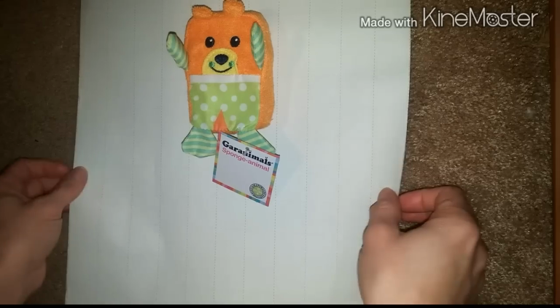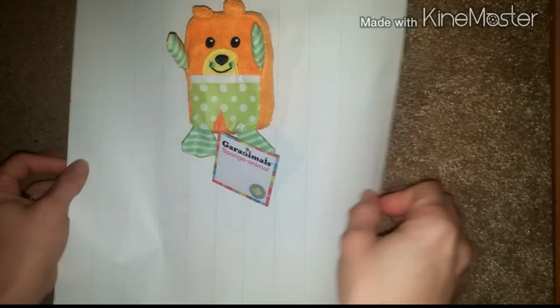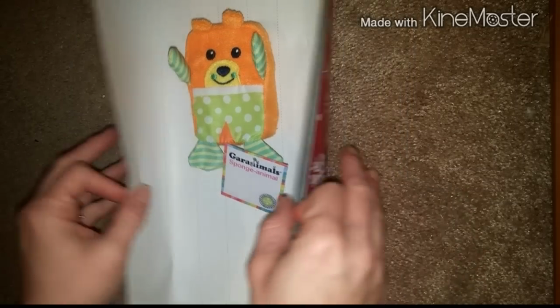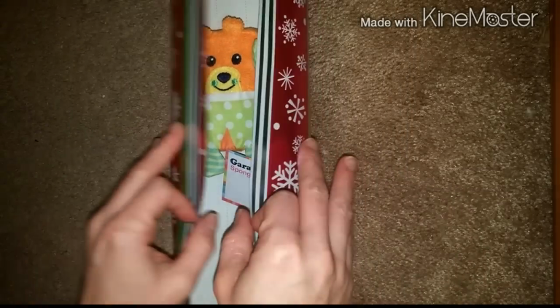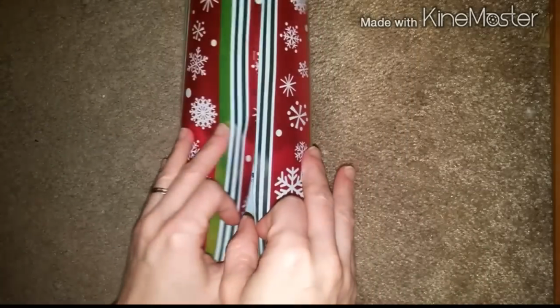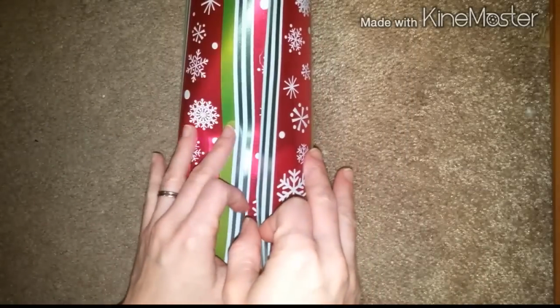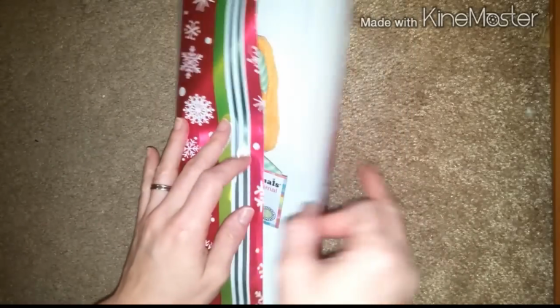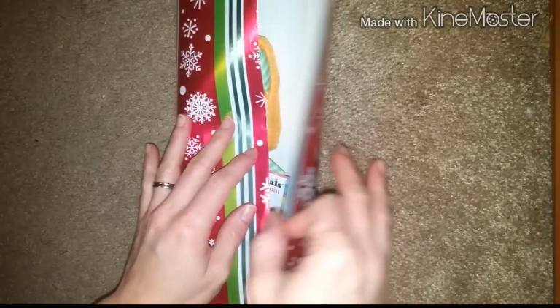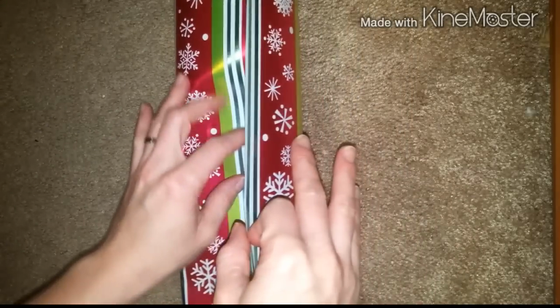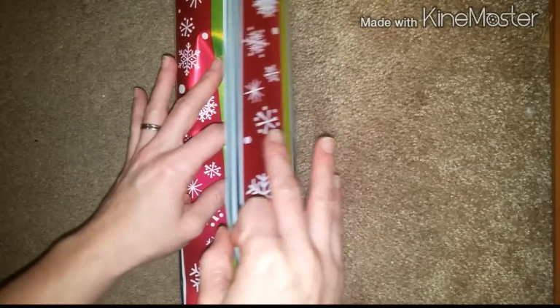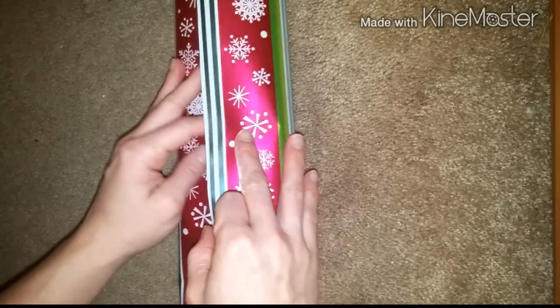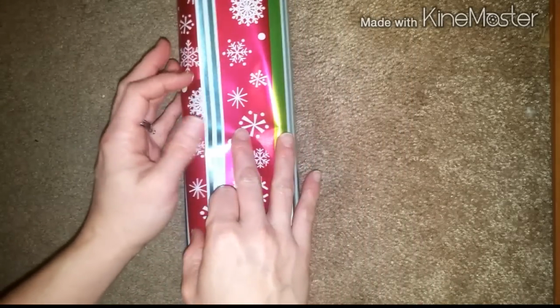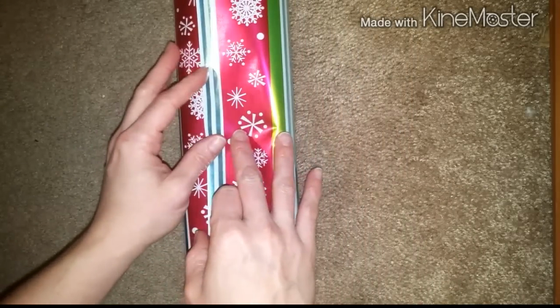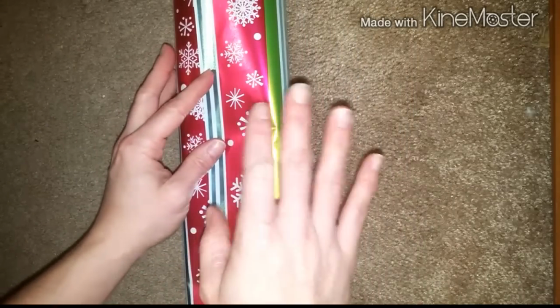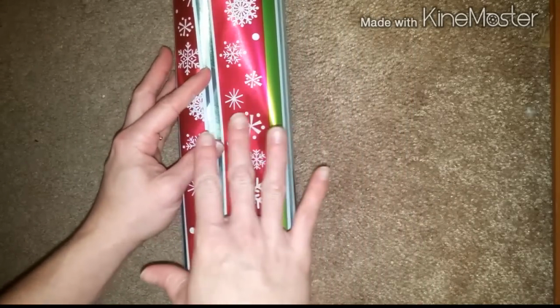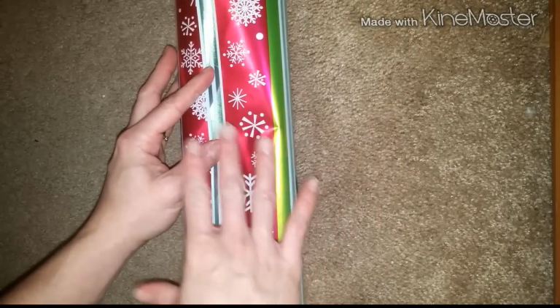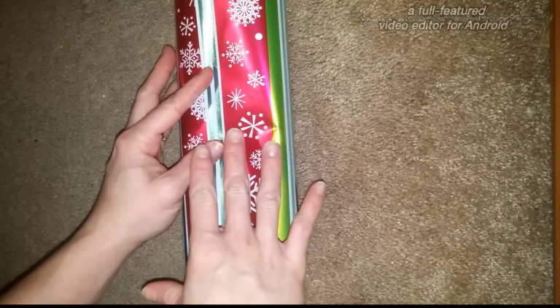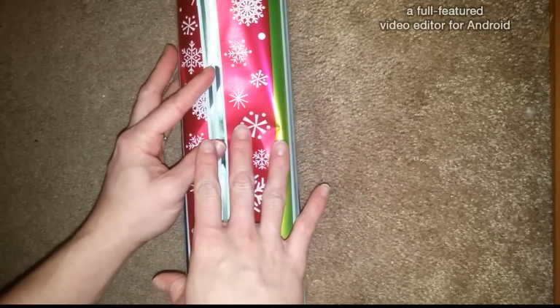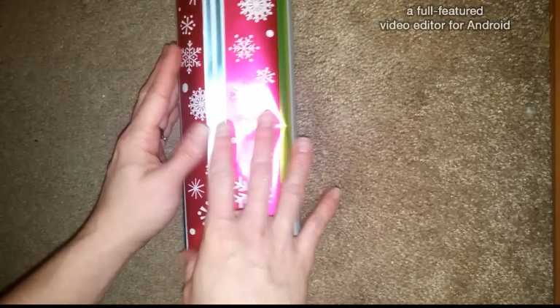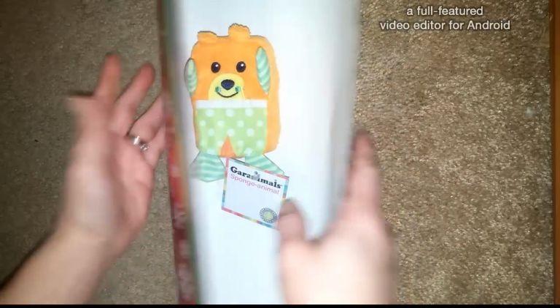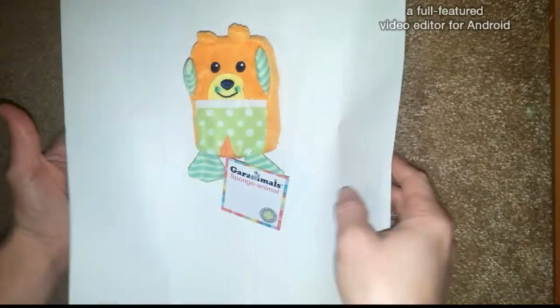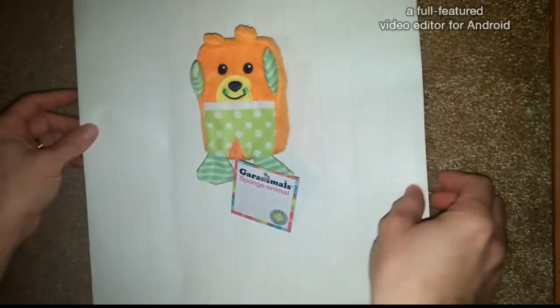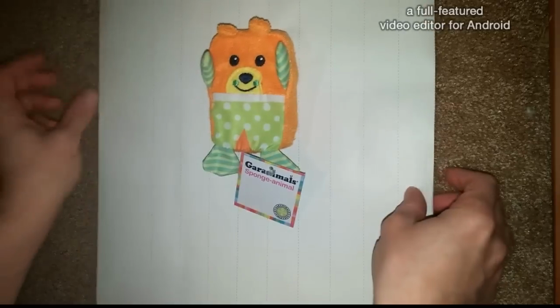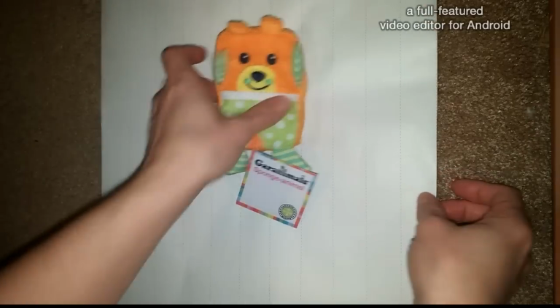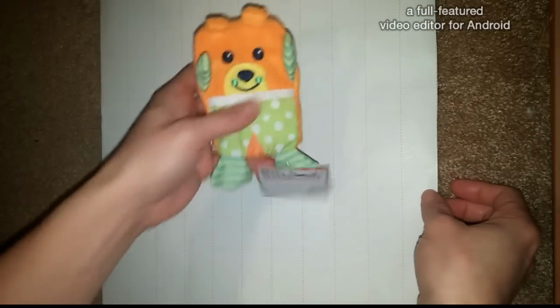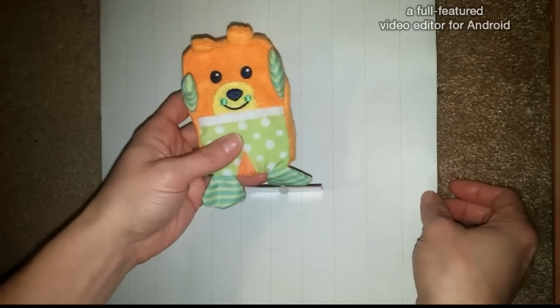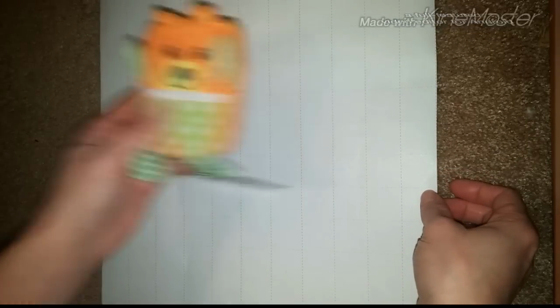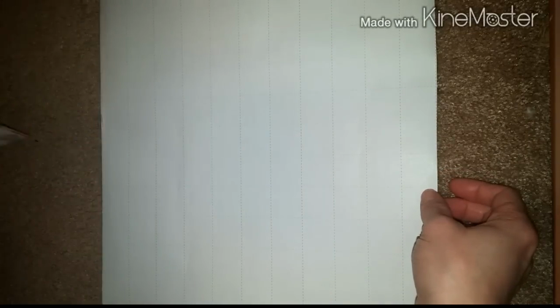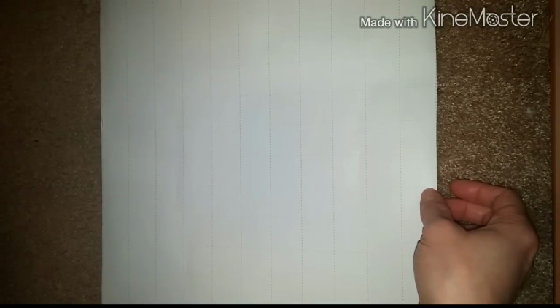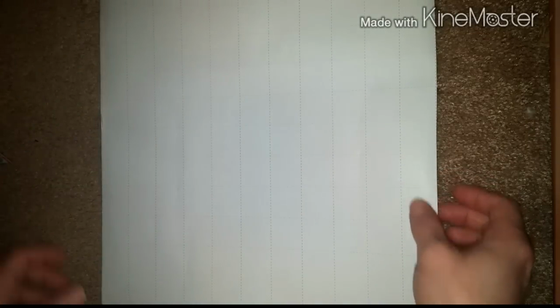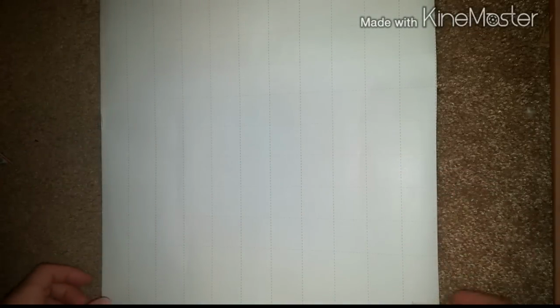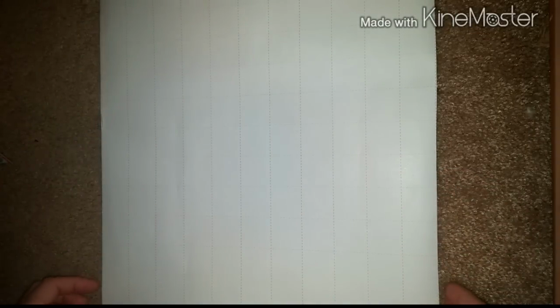And then take your sides and bring them over. At this point you just want to make sure that you have enough wrapping paper to cover it. Once you've done that, remove your item and set it to the side.